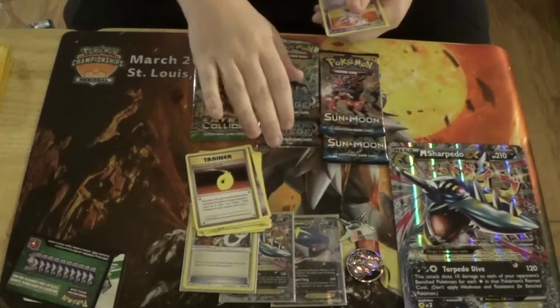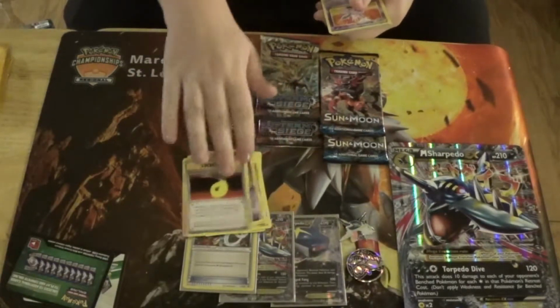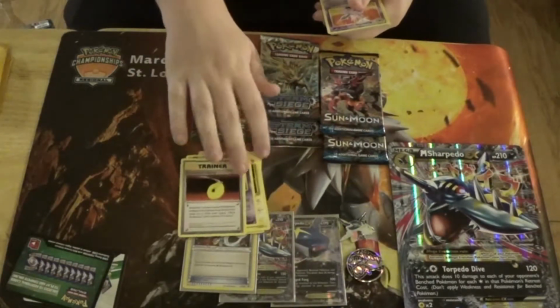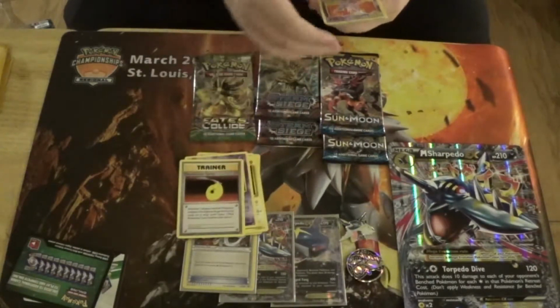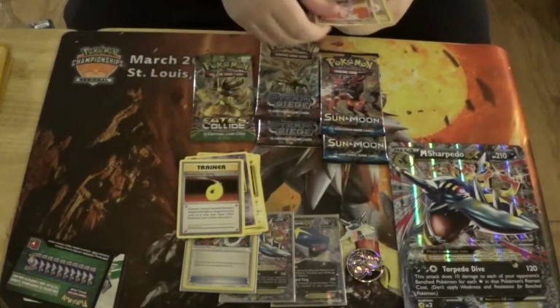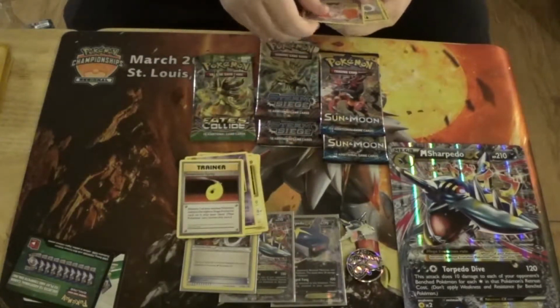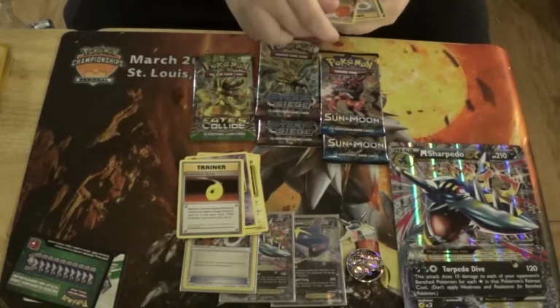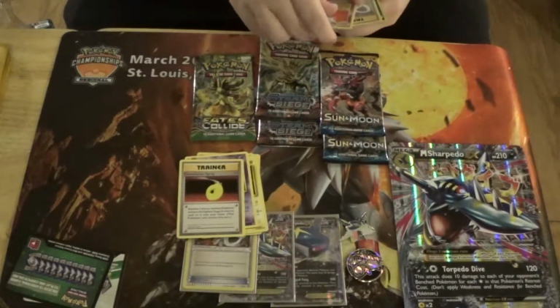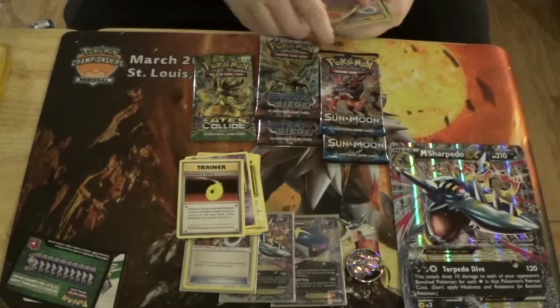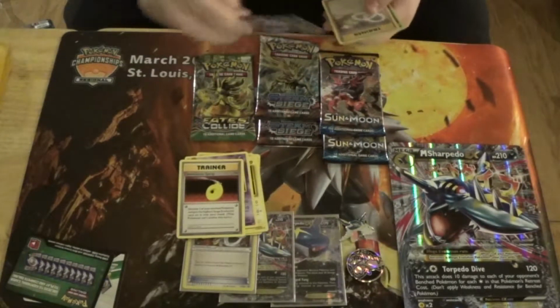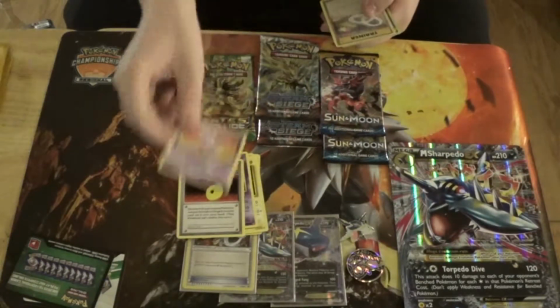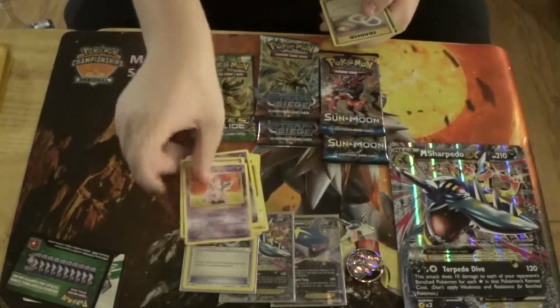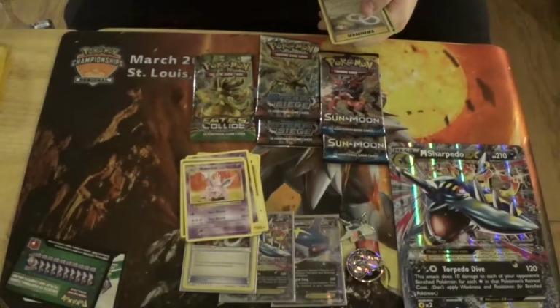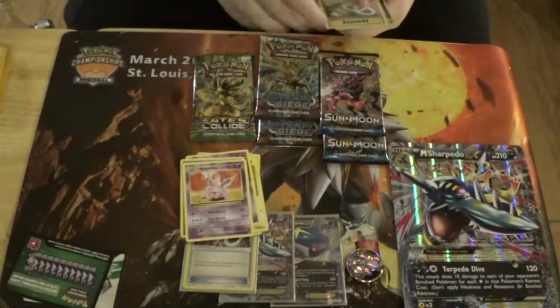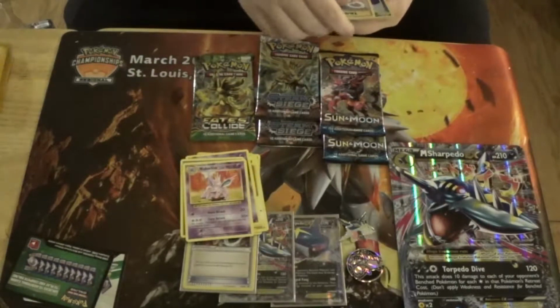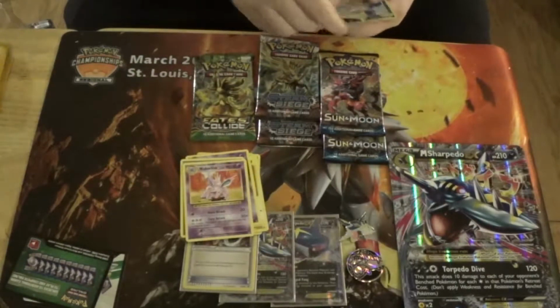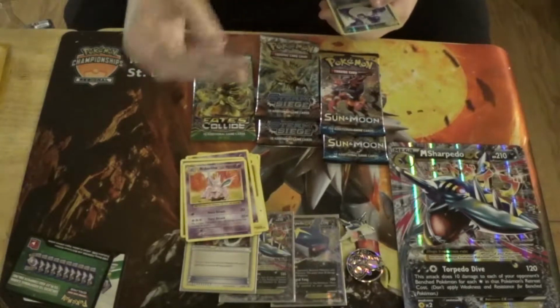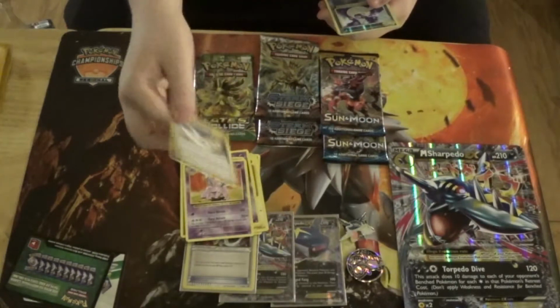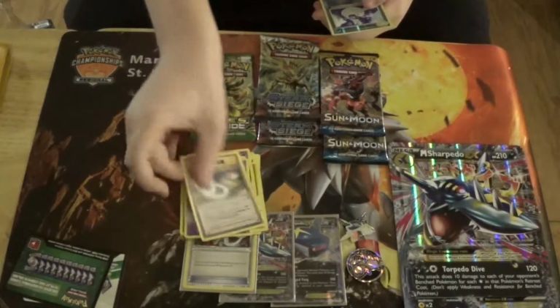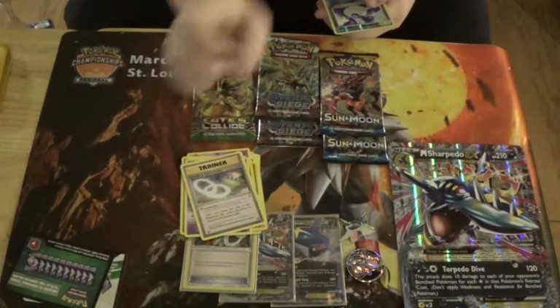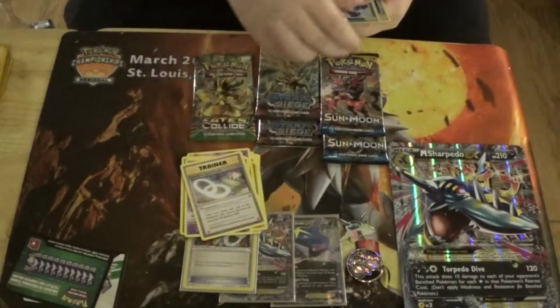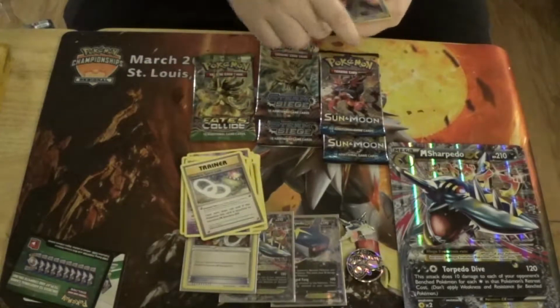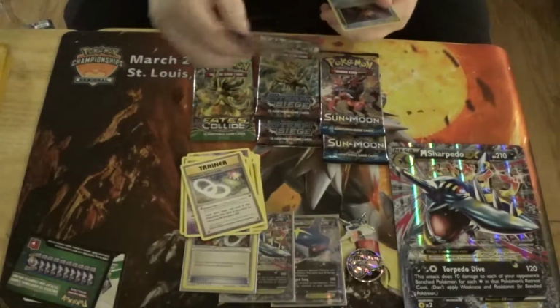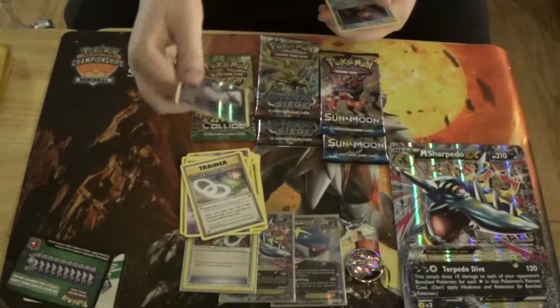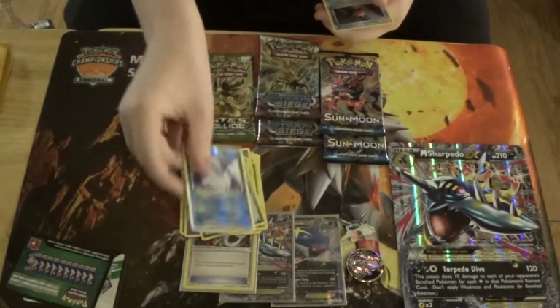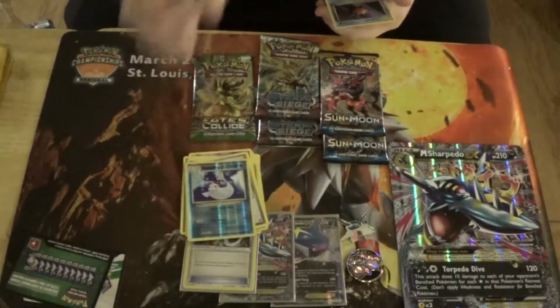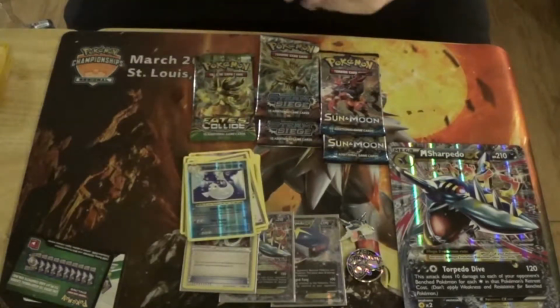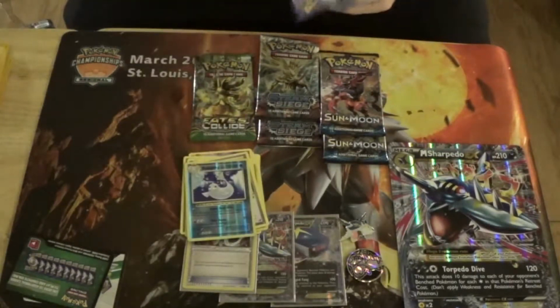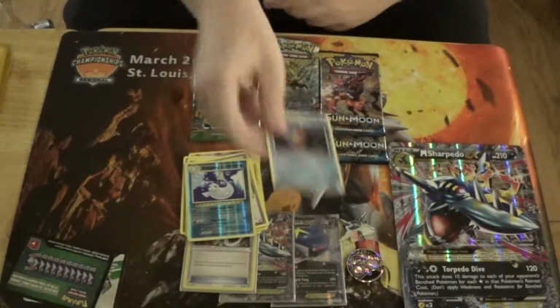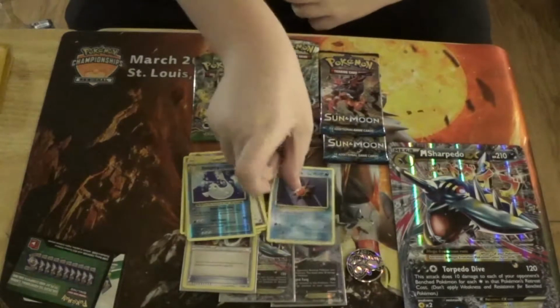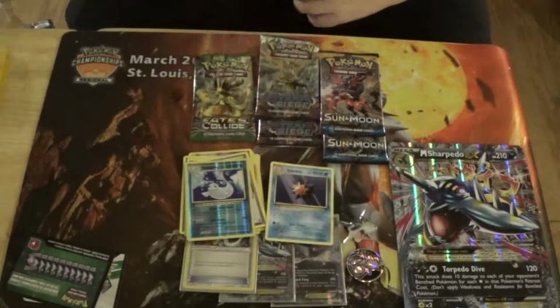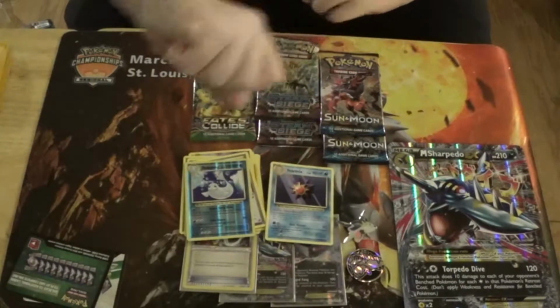We have a decent trainer for this metagame, a Nidorino, a Slowbro Spirit Link, a Reverse Foil Dewgong, and a Rare Starmie.